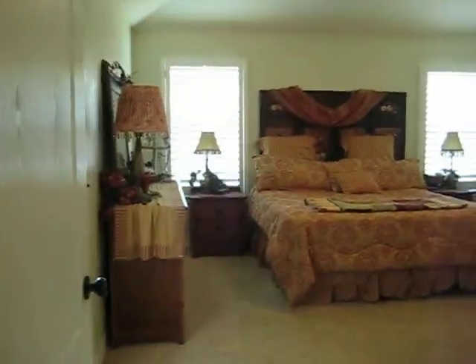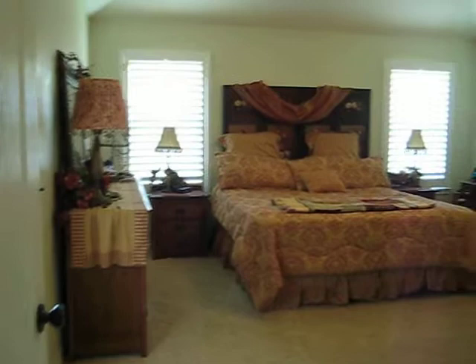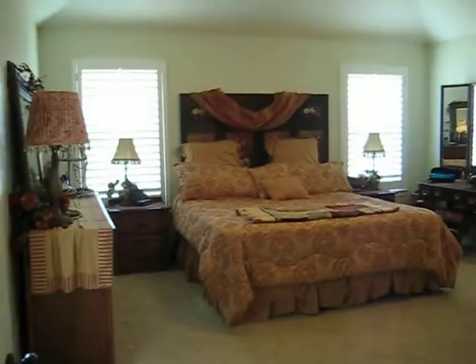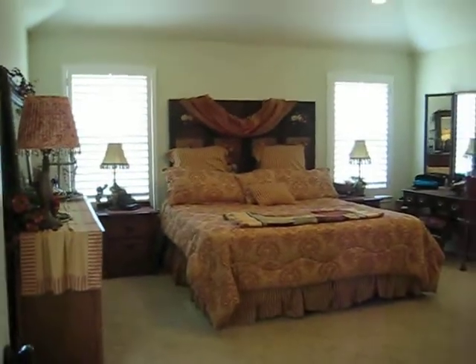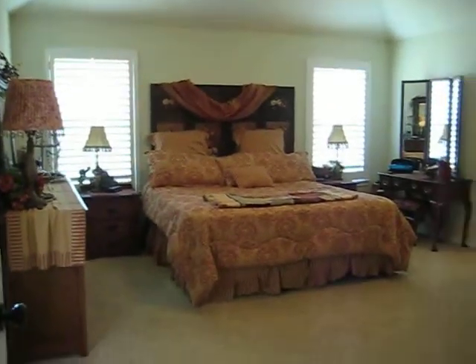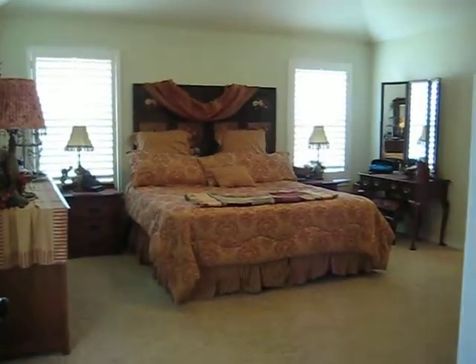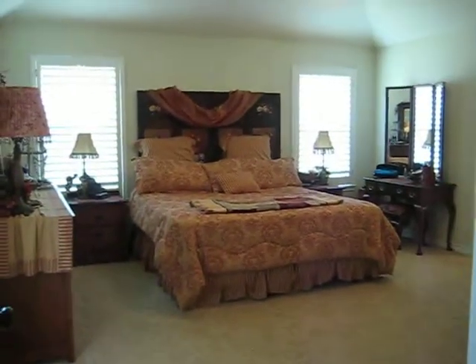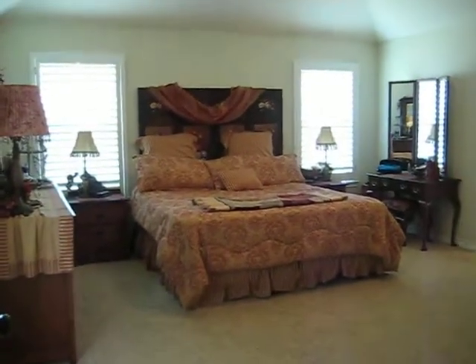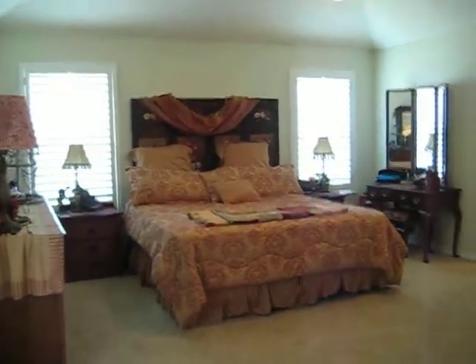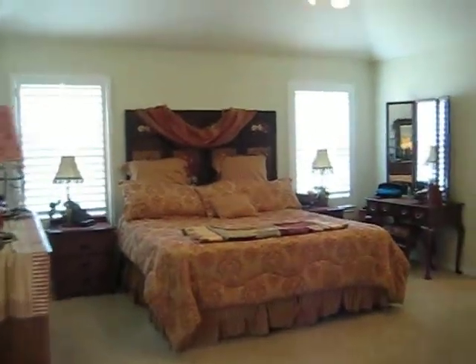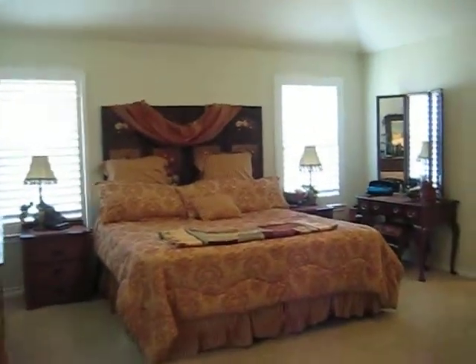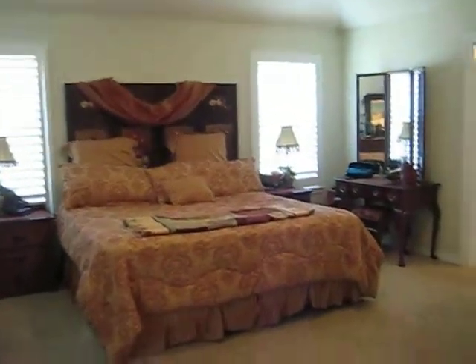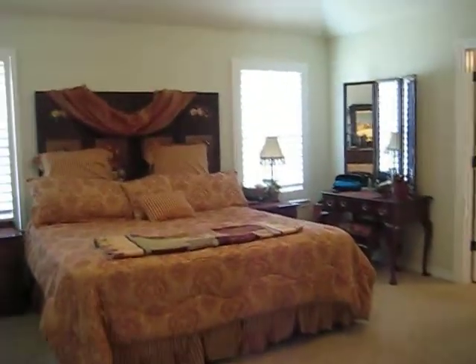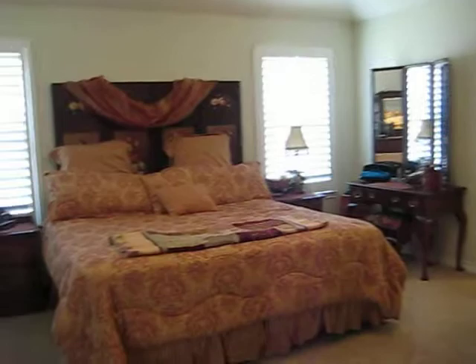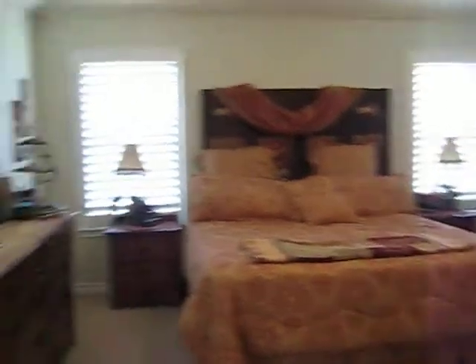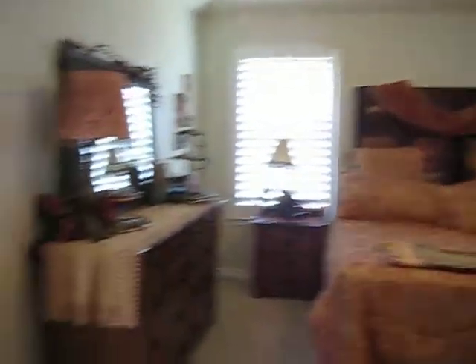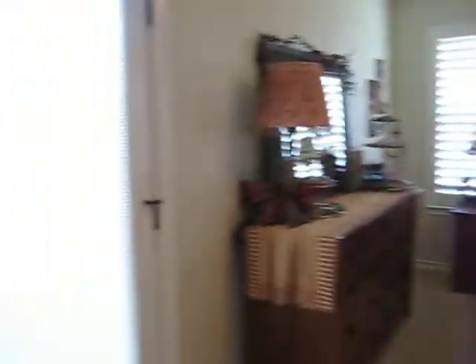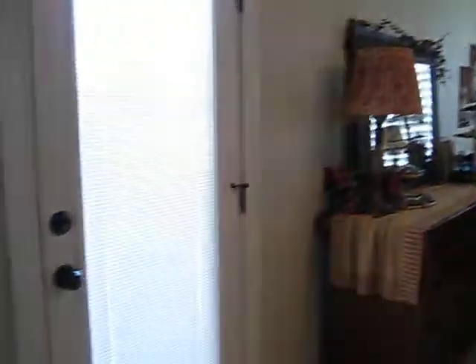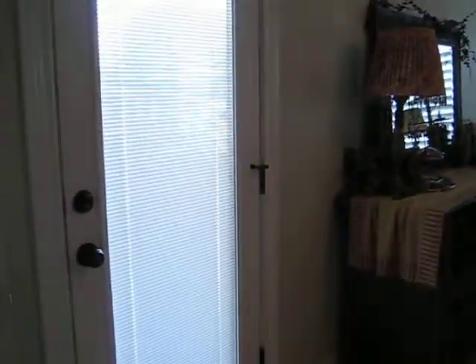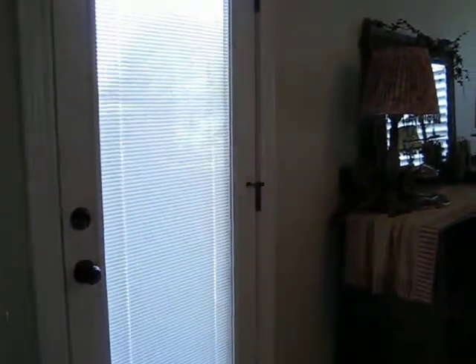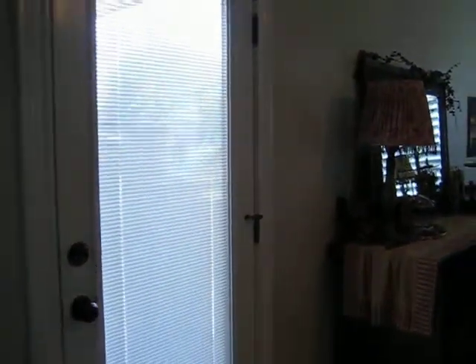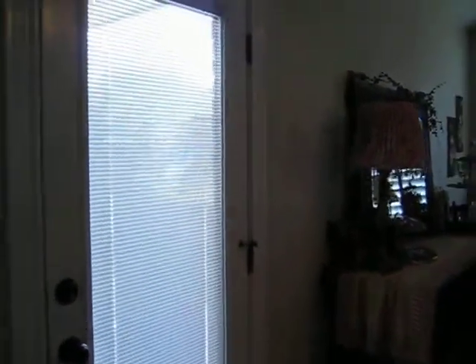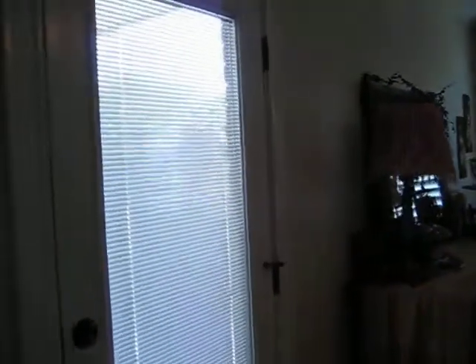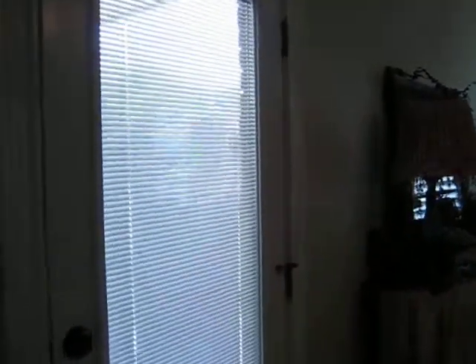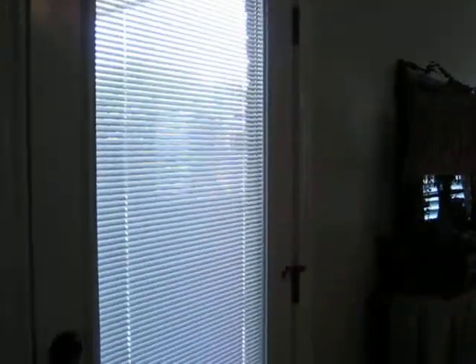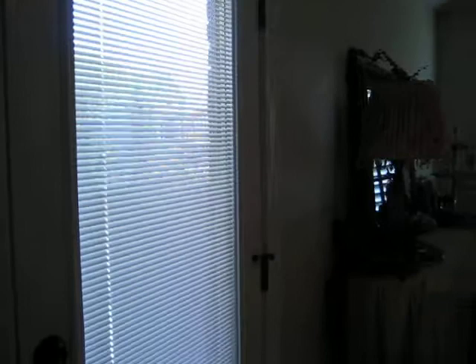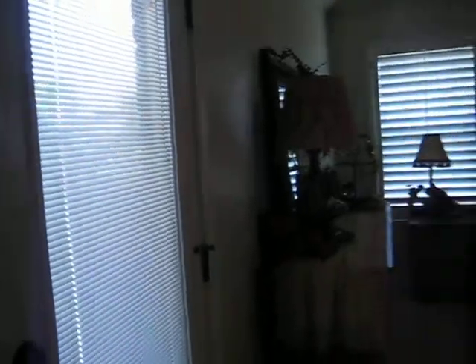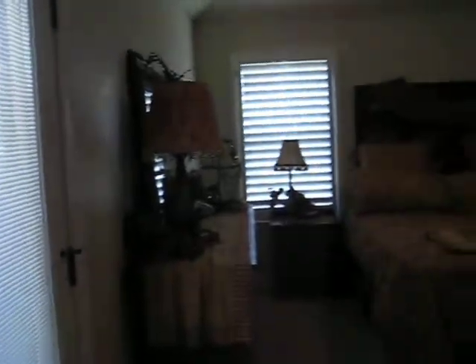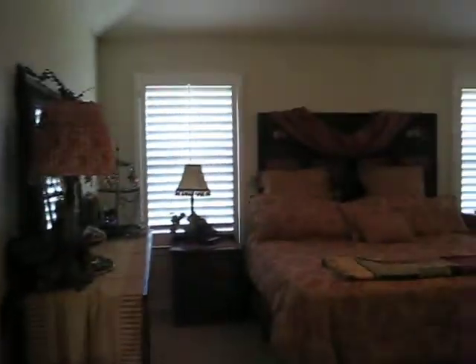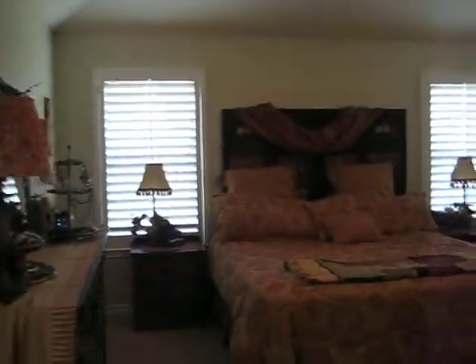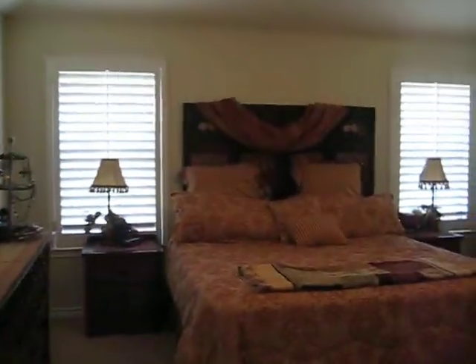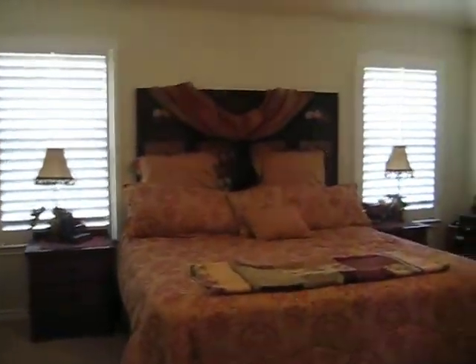There's the master bedroom. It has a door that goes onto the patio with built-in blinds. This home has plantation shutters throughout.